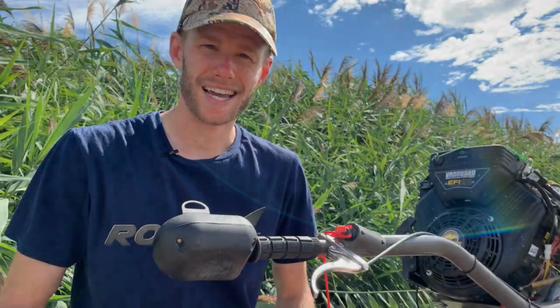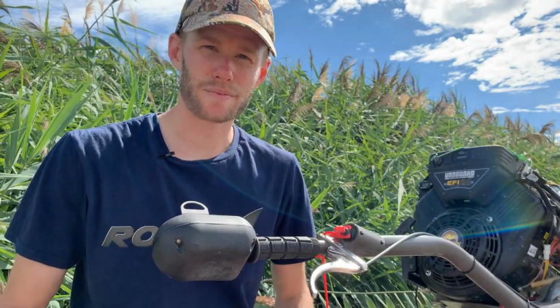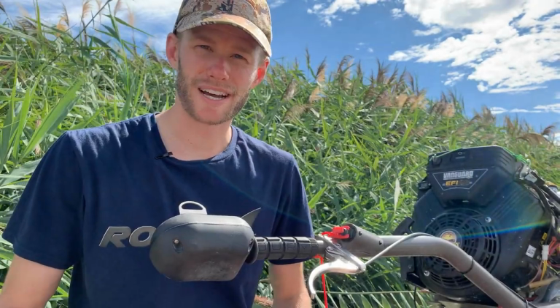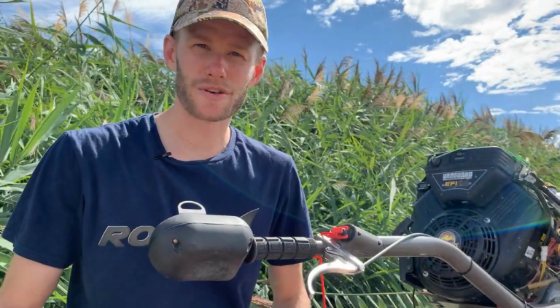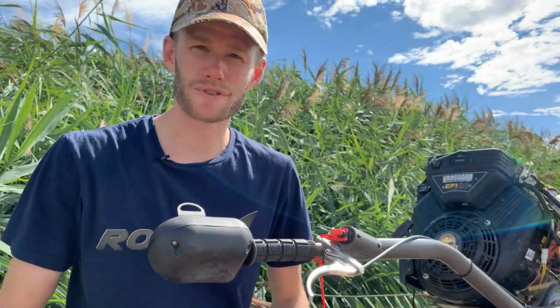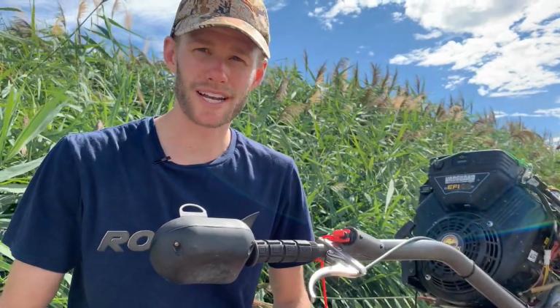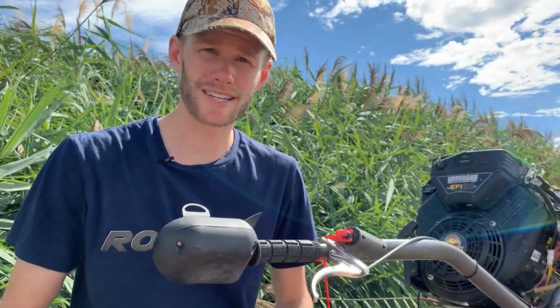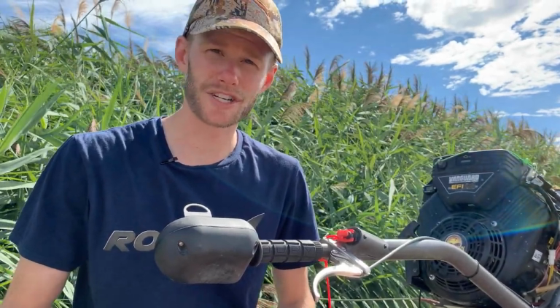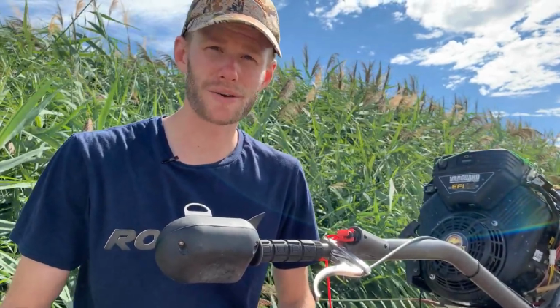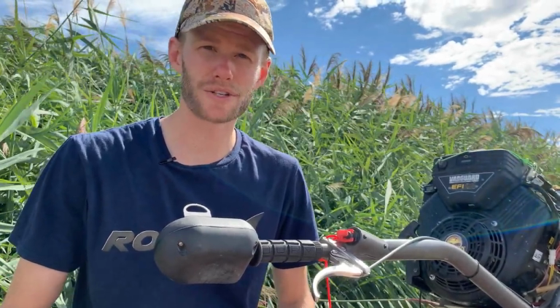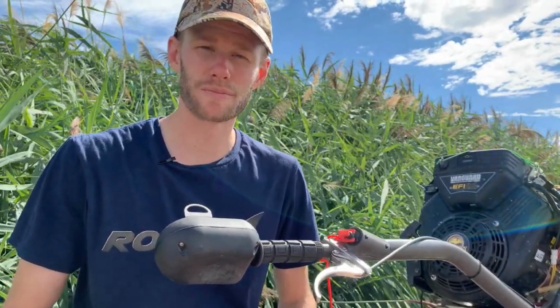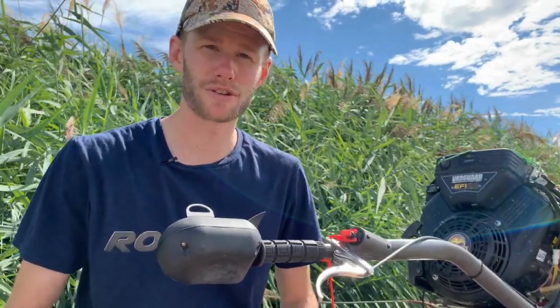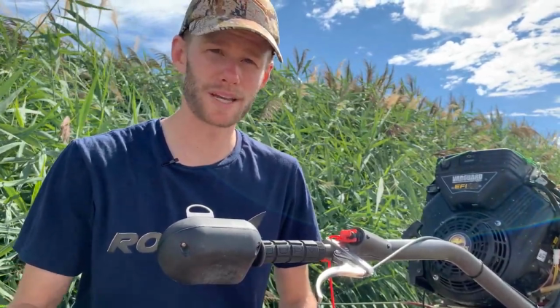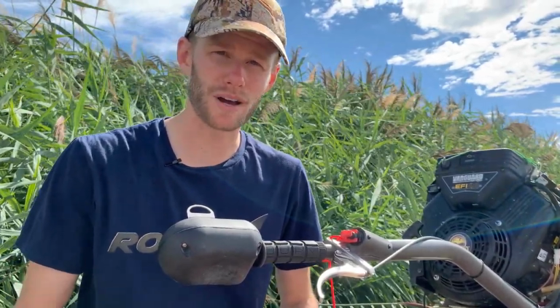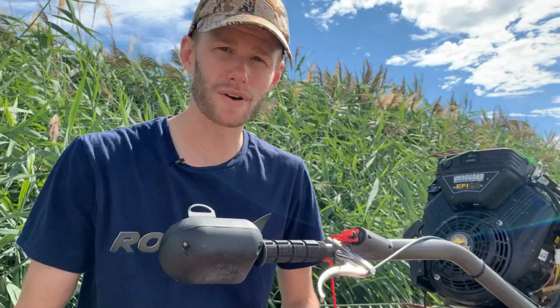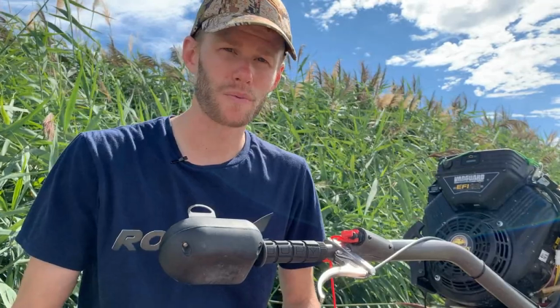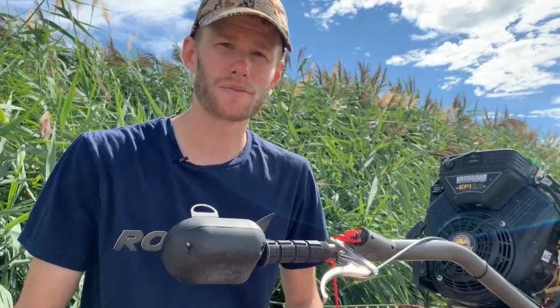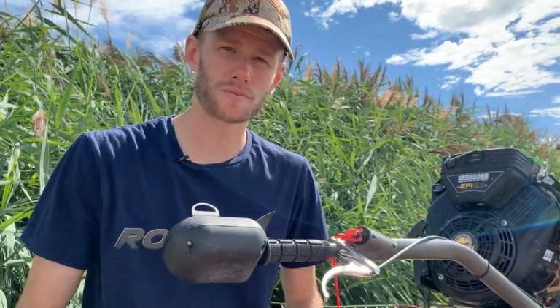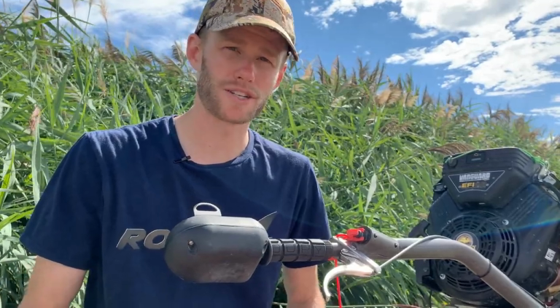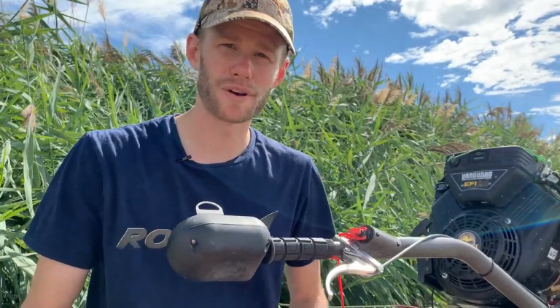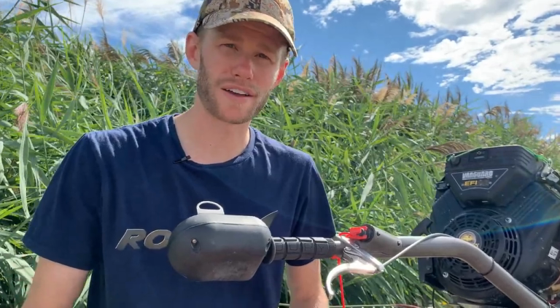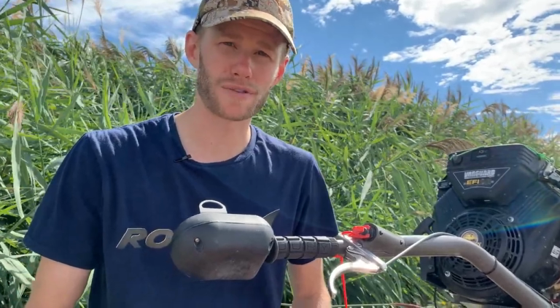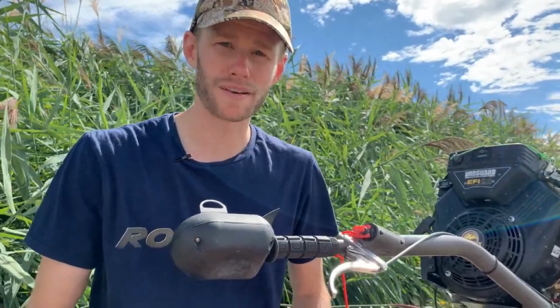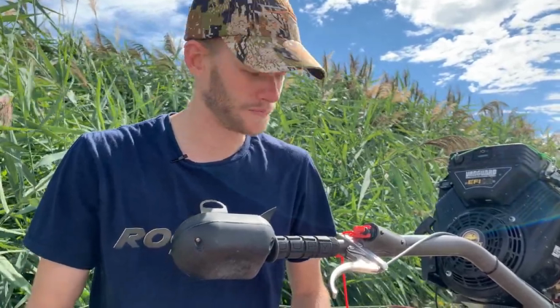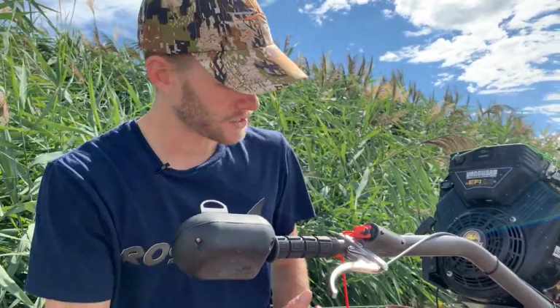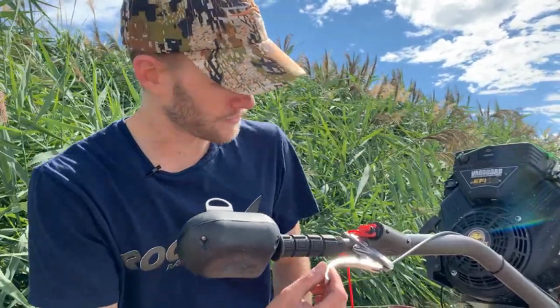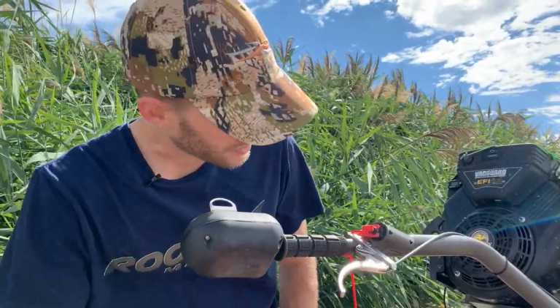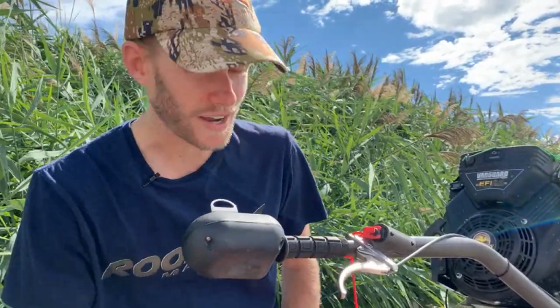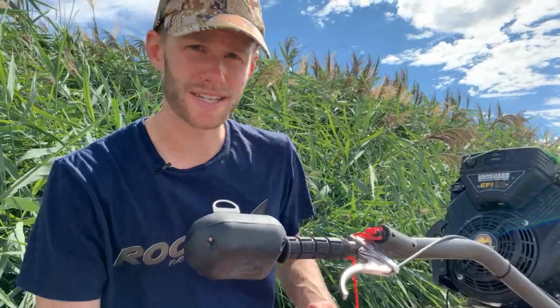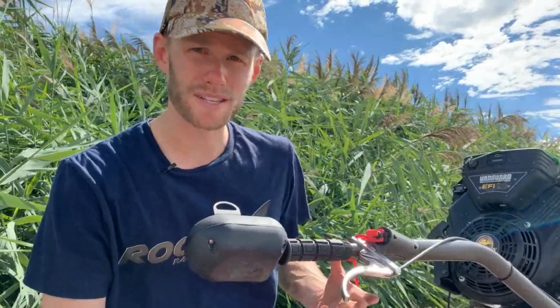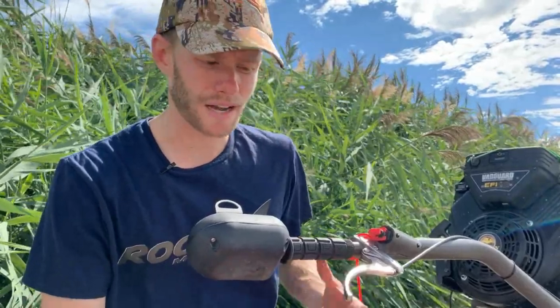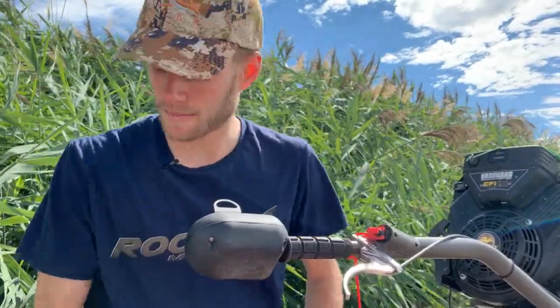Hey everybody, I'm Aaron with Roost Marine and today I'm going to show you how to replace your BPS throttle lever with the Roost Marine 2.5 finger throttle lever. This is the factory setup — just how it comes.